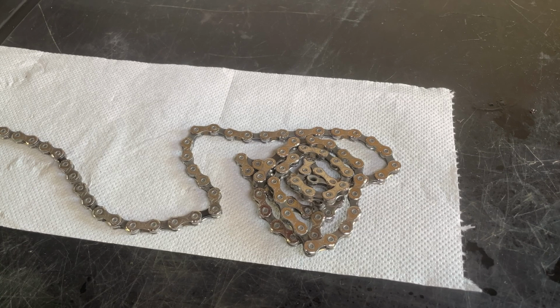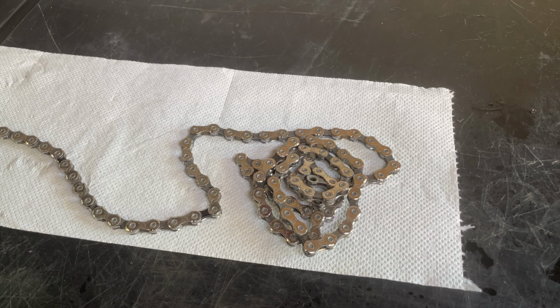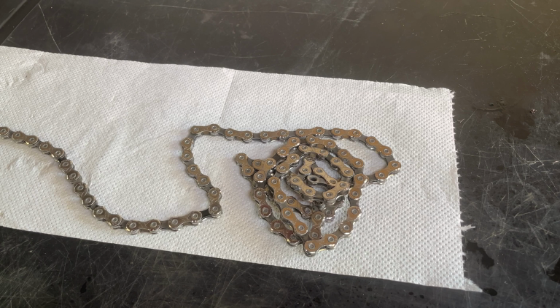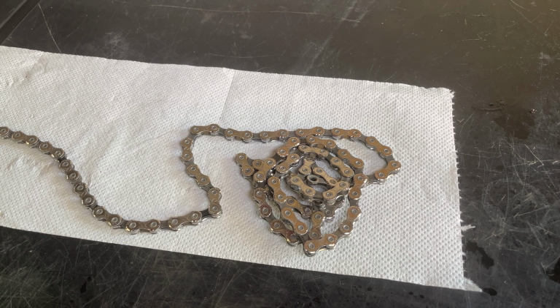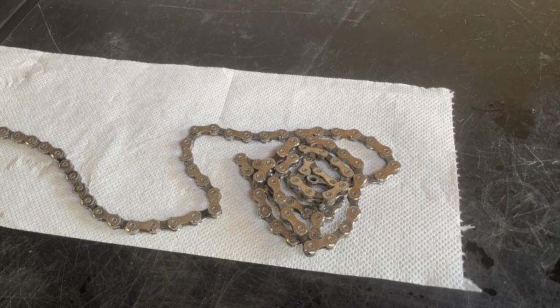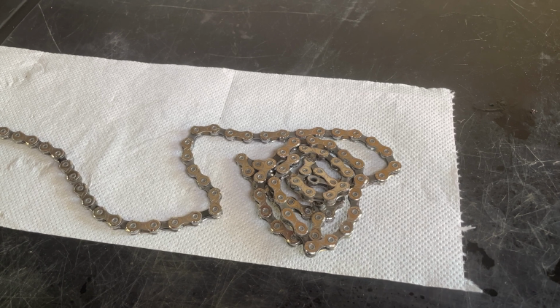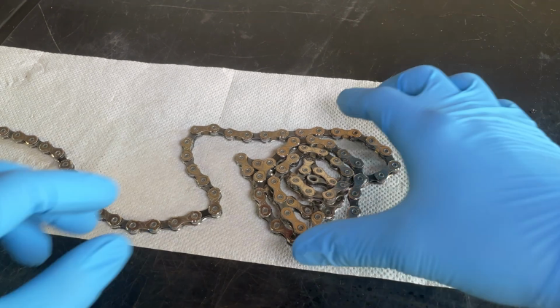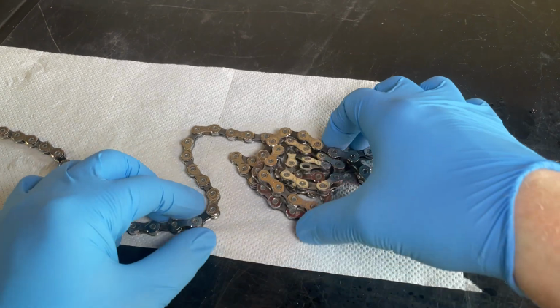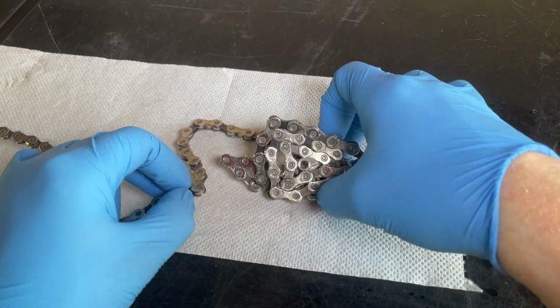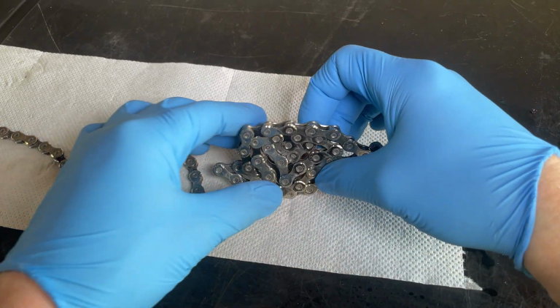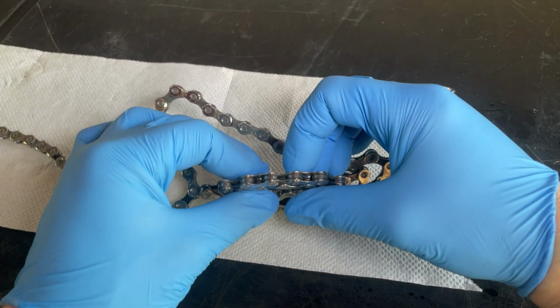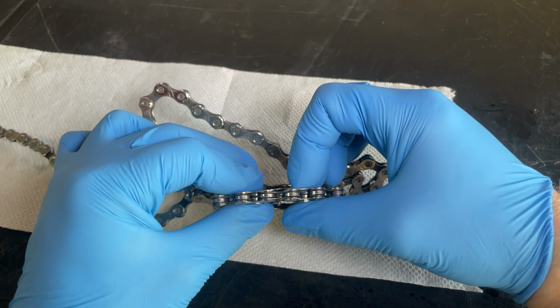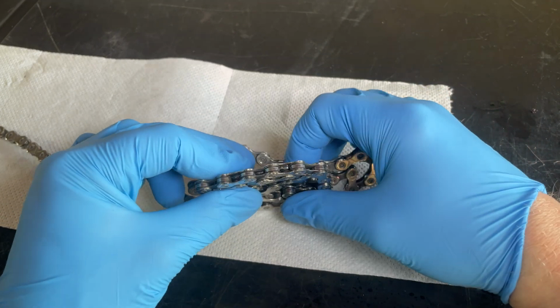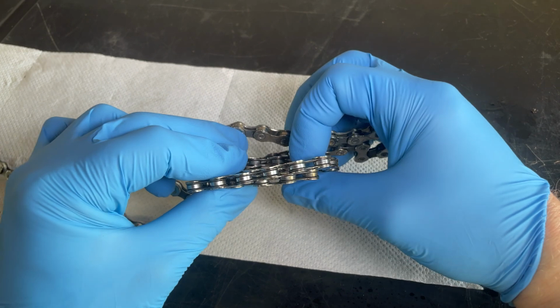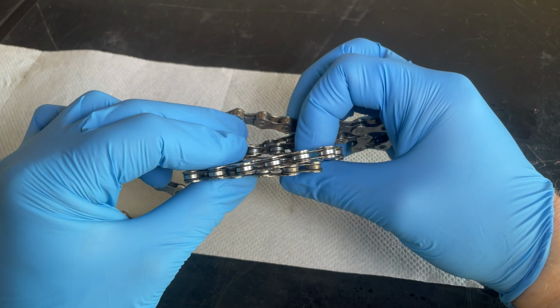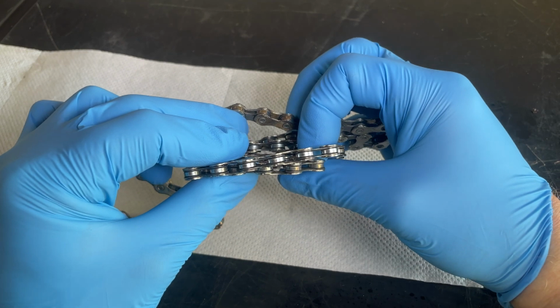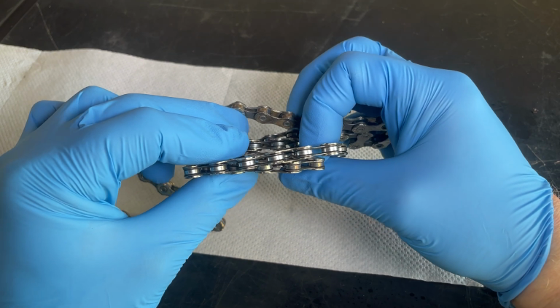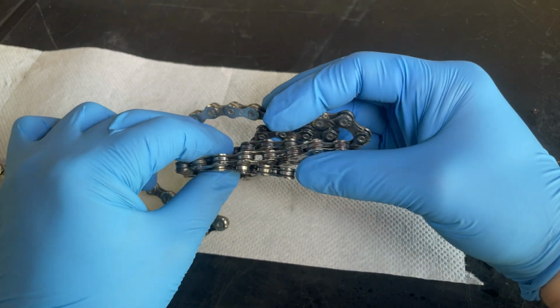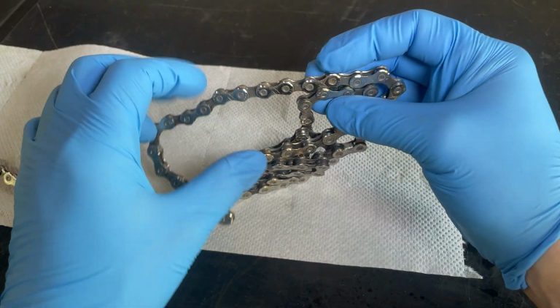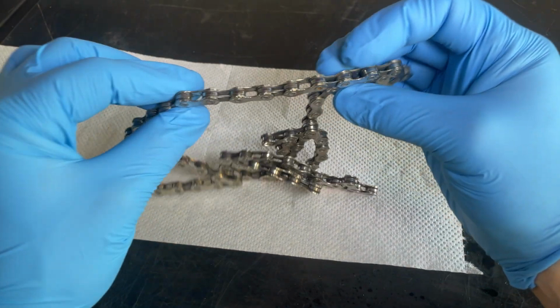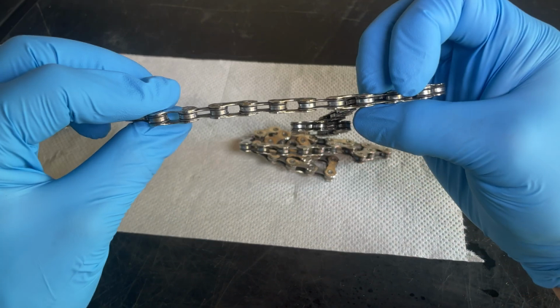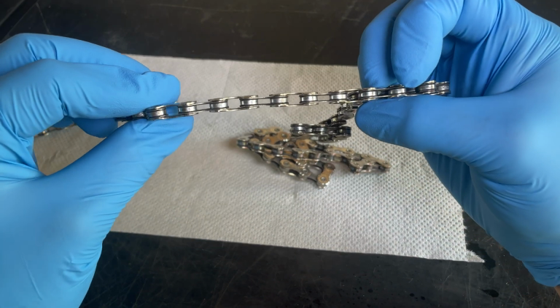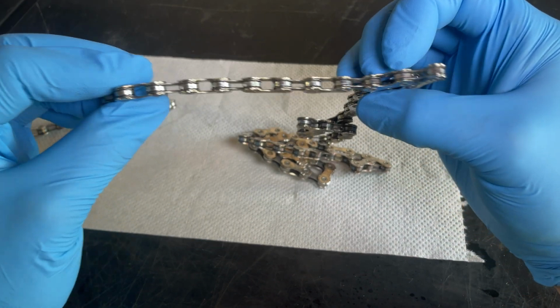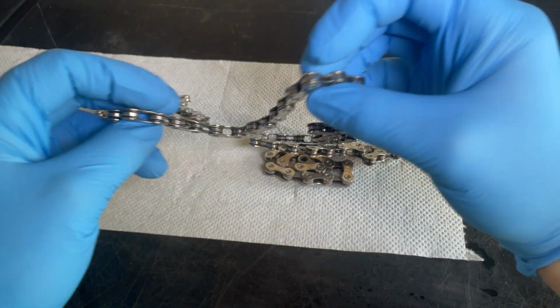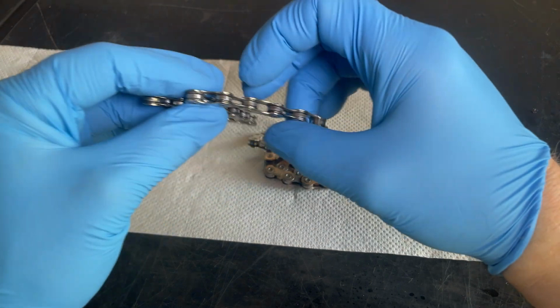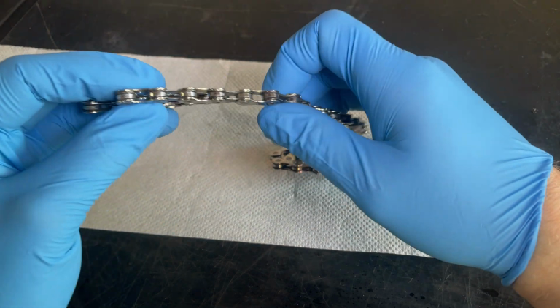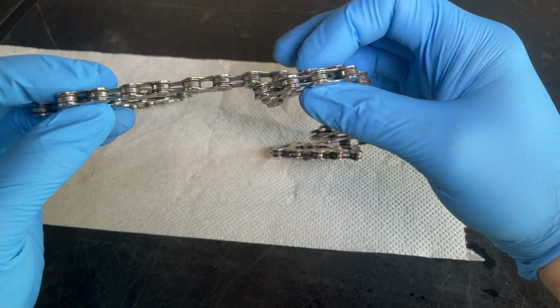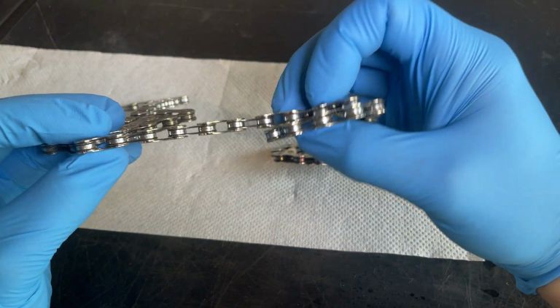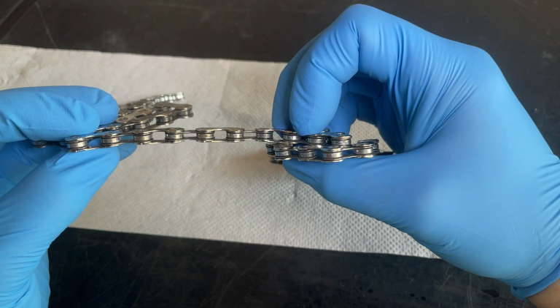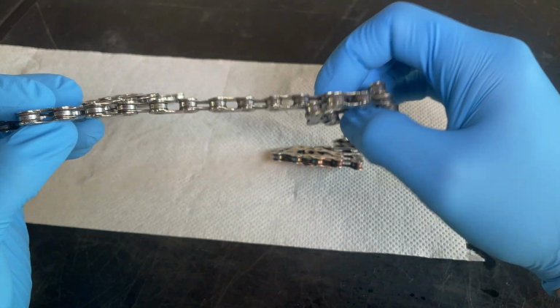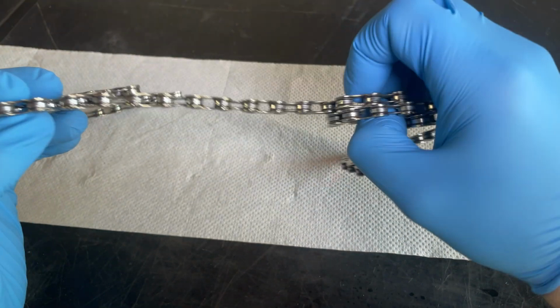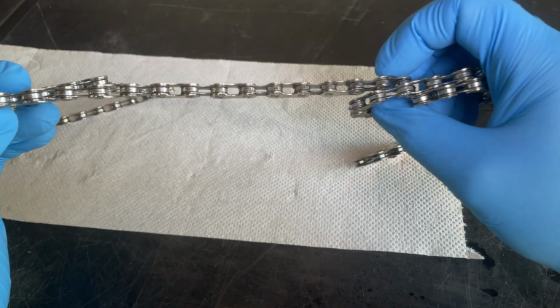Welcome back to the workshop. Today we're going to be looking at ultrasonic chain cleaning and how much contamination it removes. This chain's been removed from a bike and put through our parts washer. As you can see, it's fairly clean and there's no dirt or debris in any of the rollers or on the side plates.